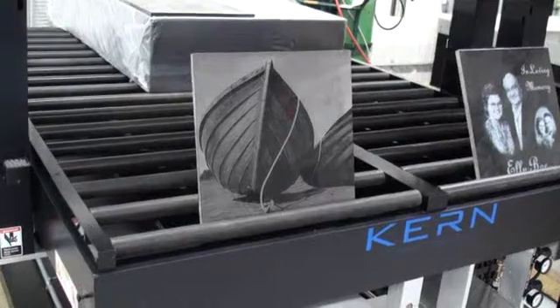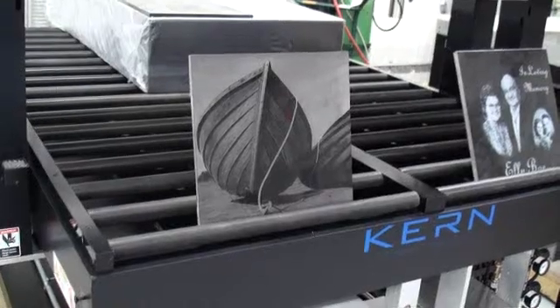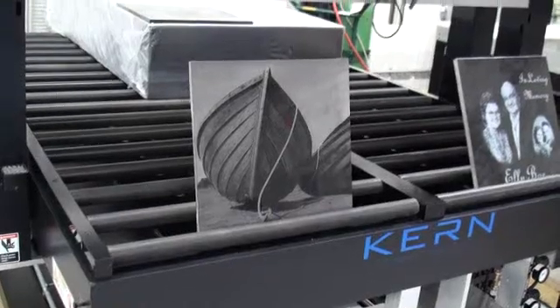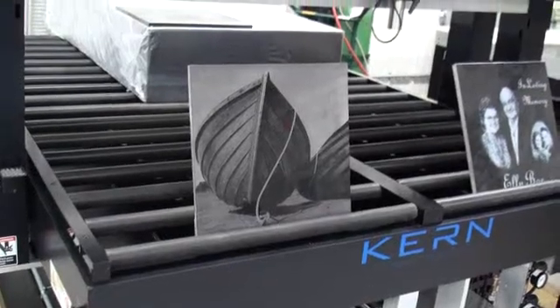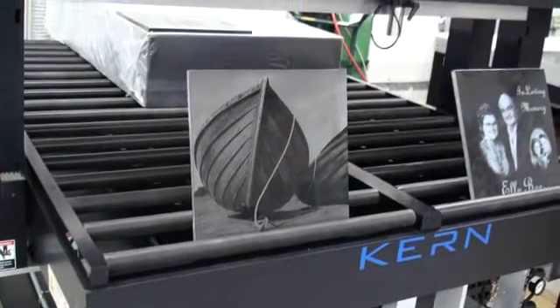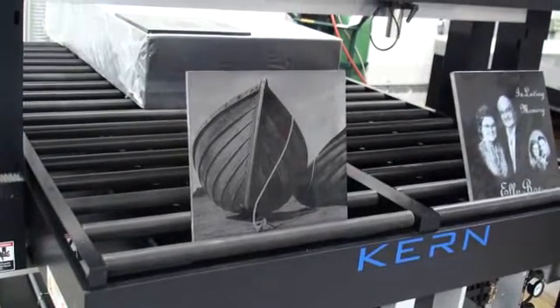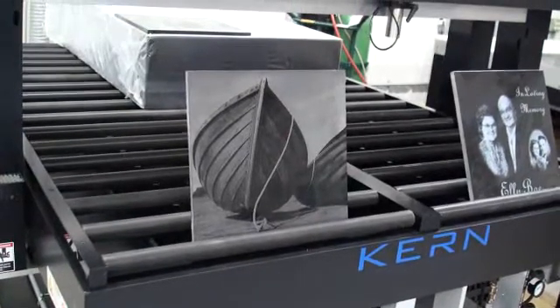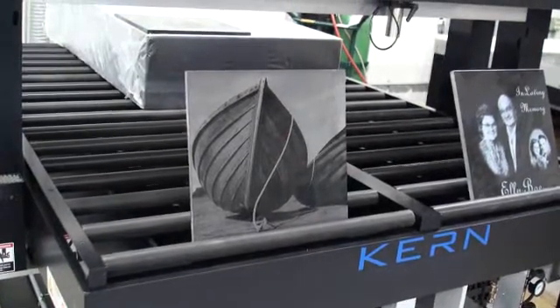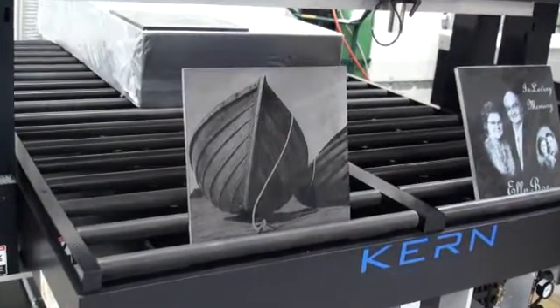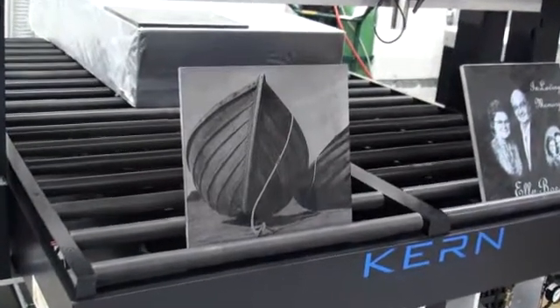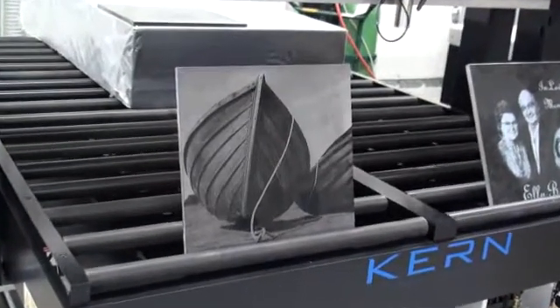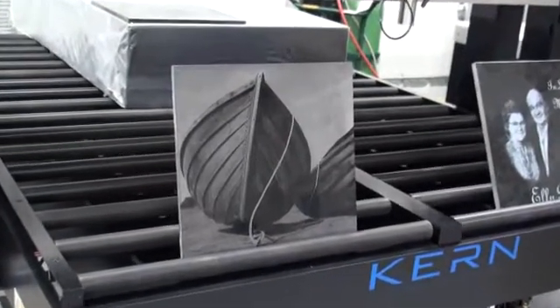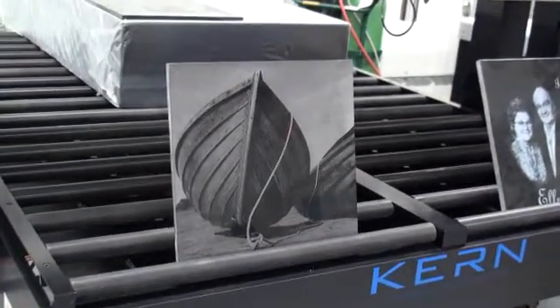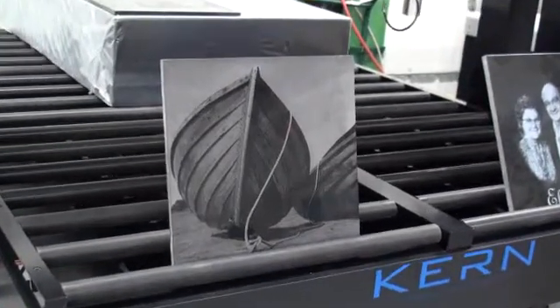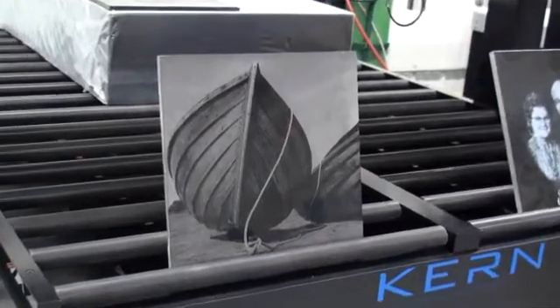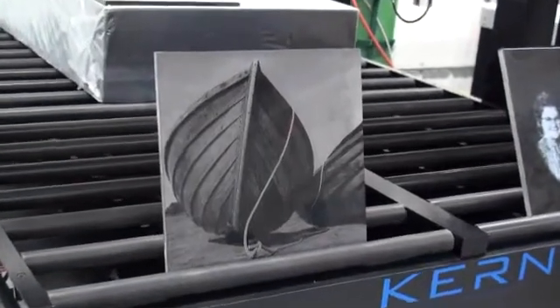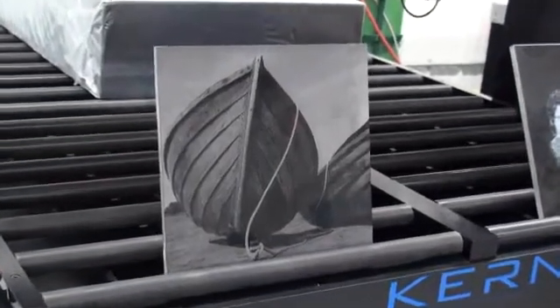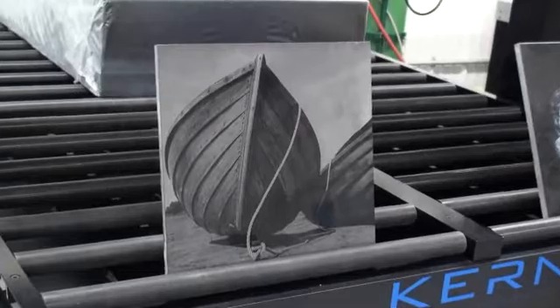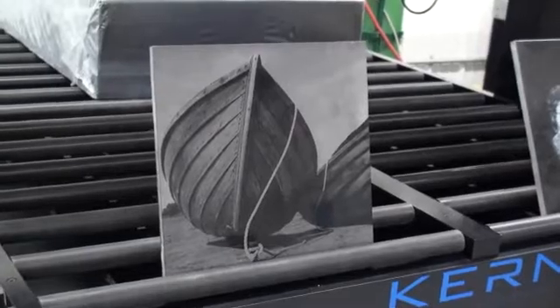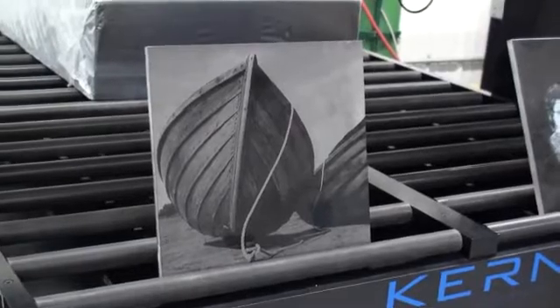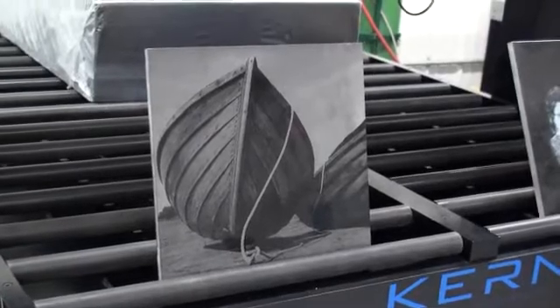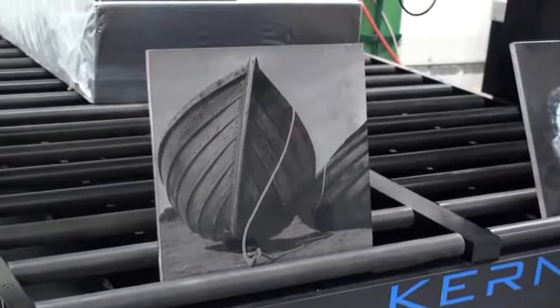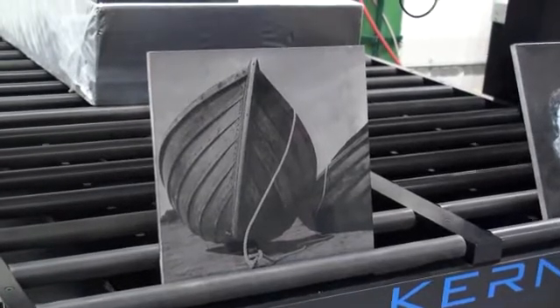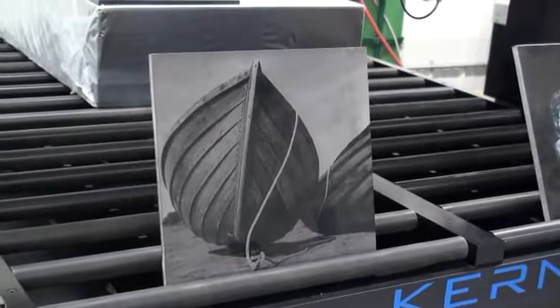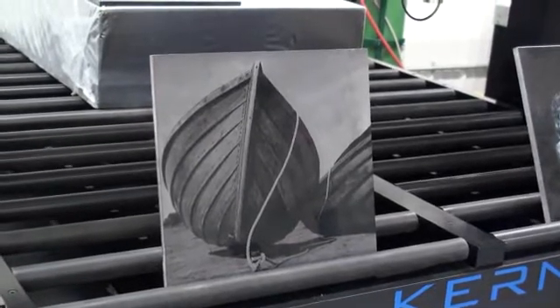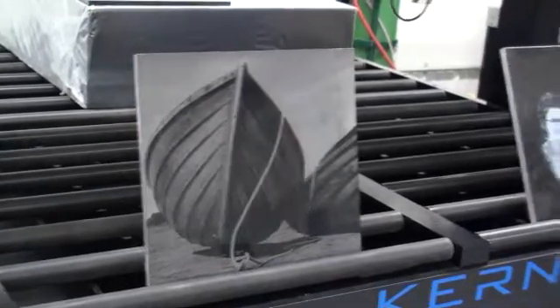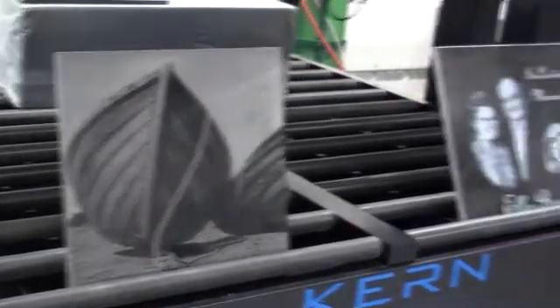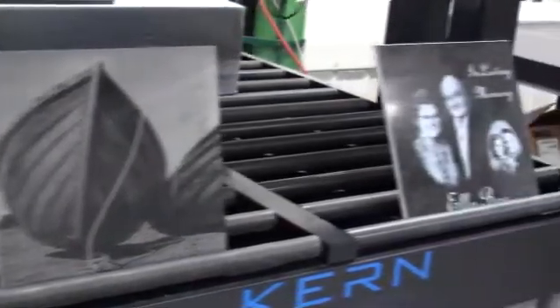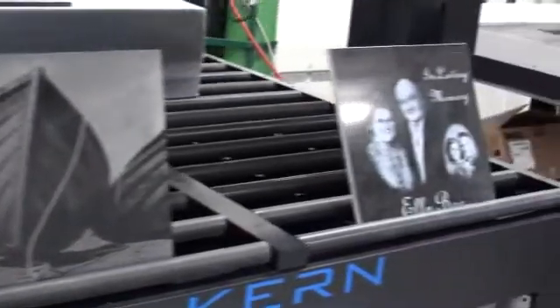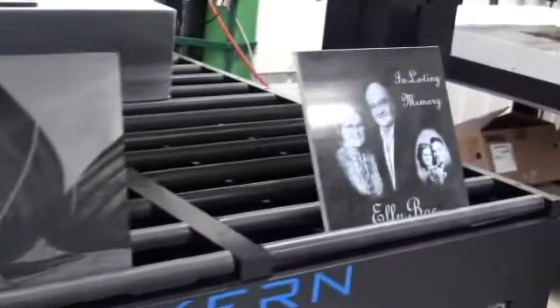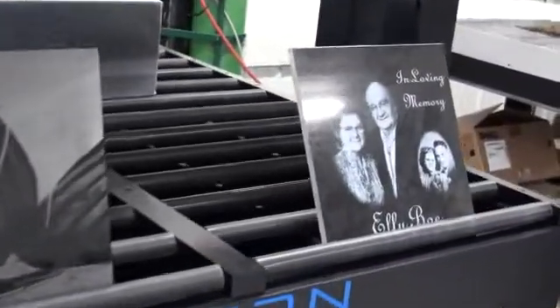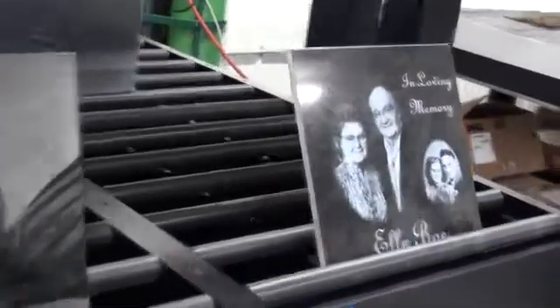Here's some marble etched with the laser system, and here's some granite.